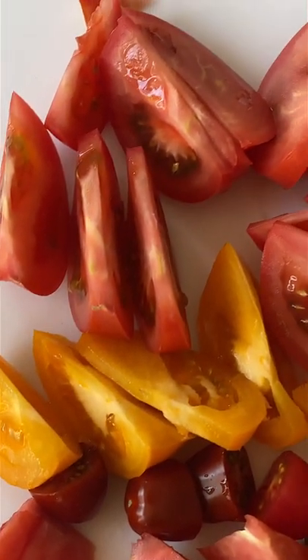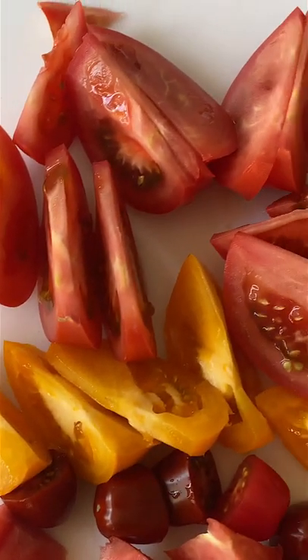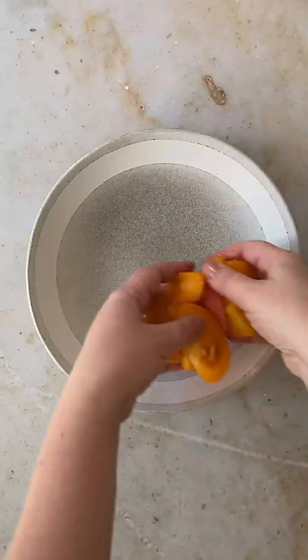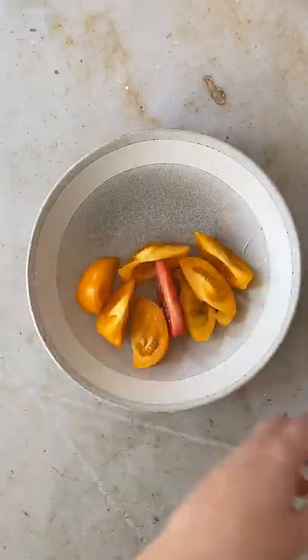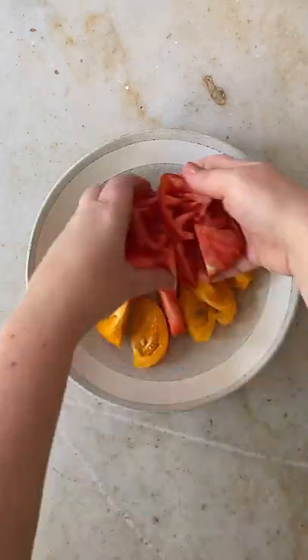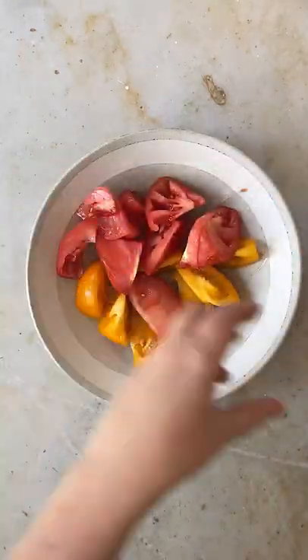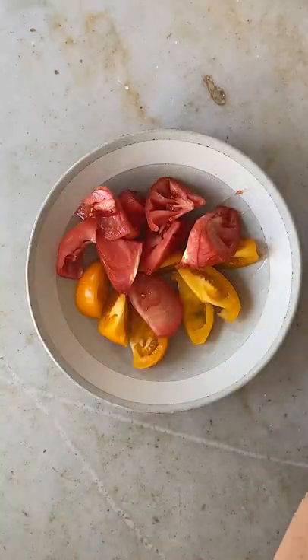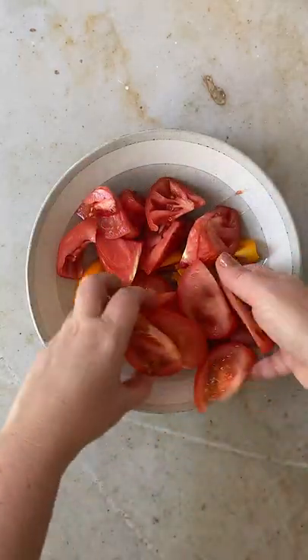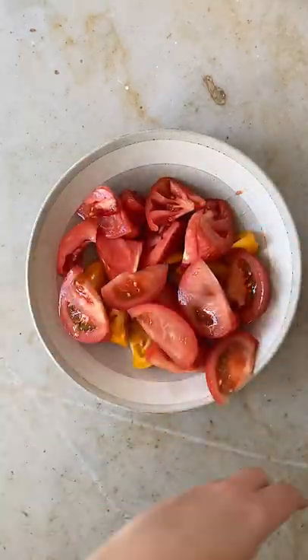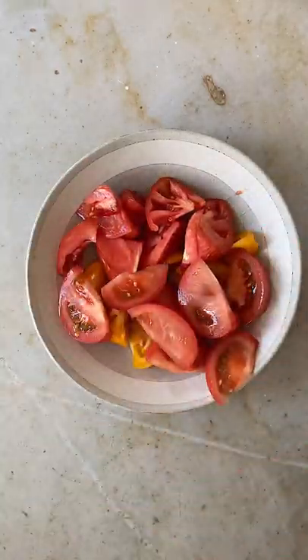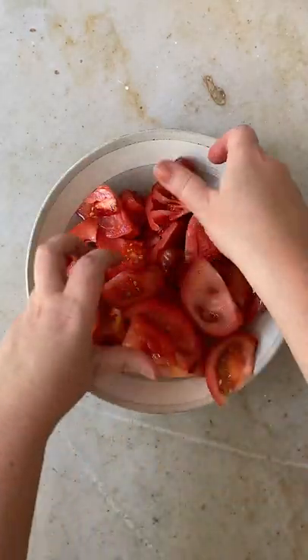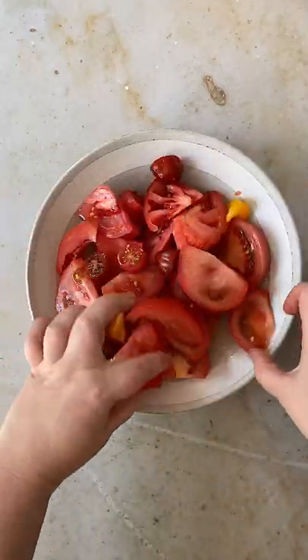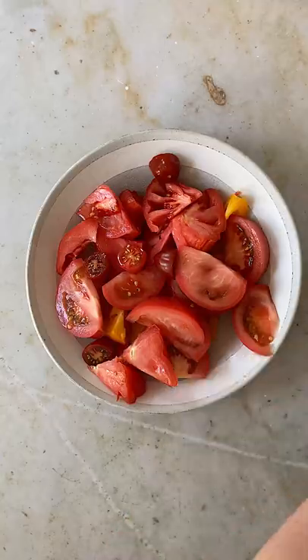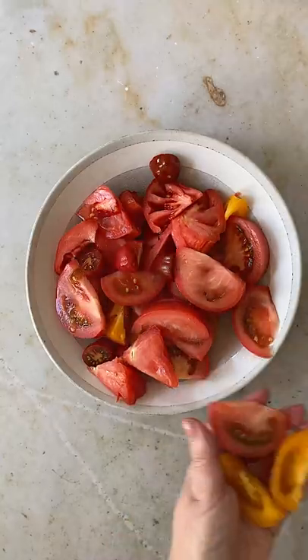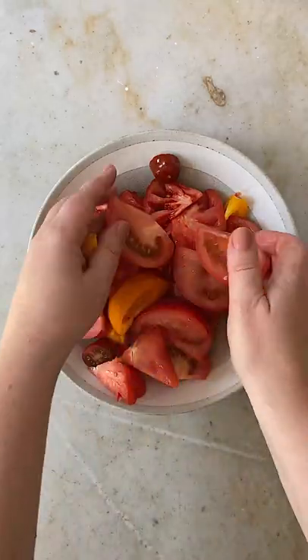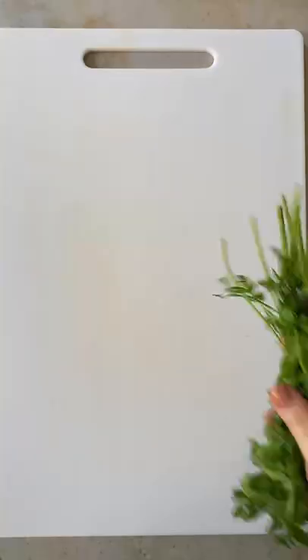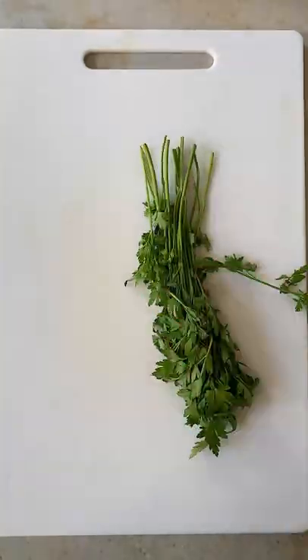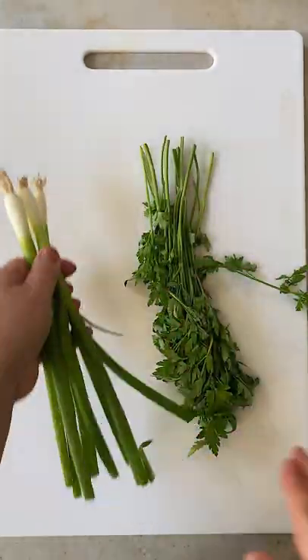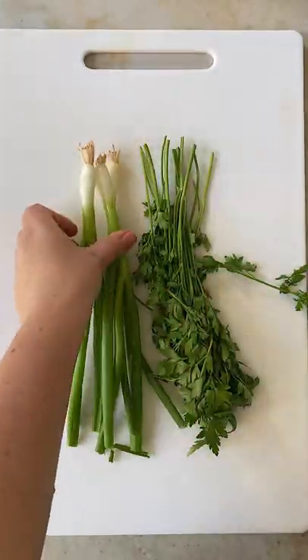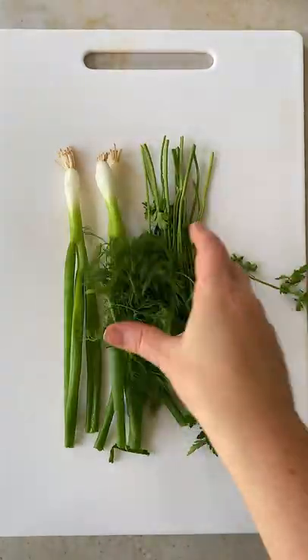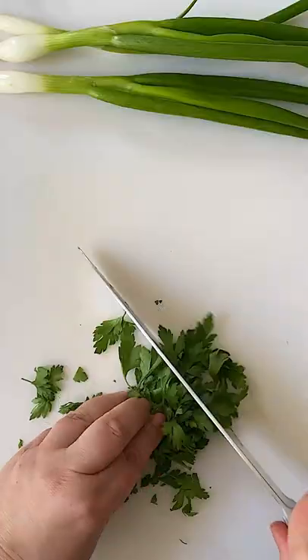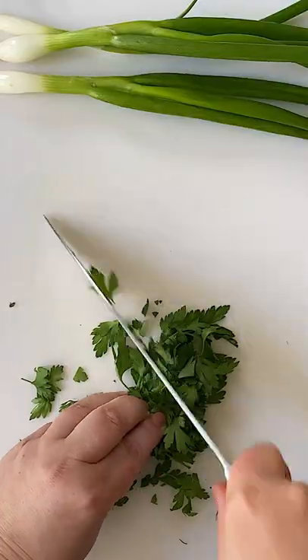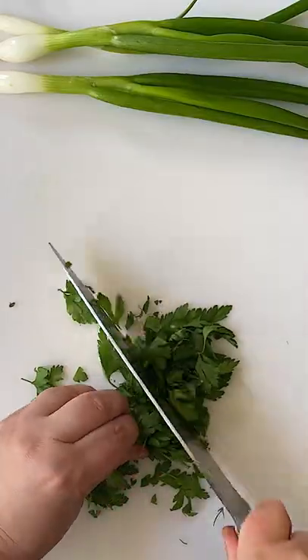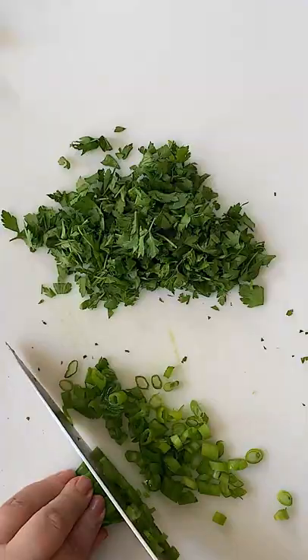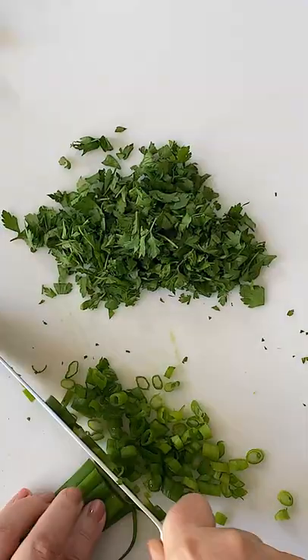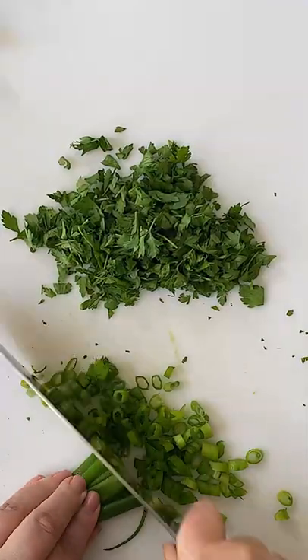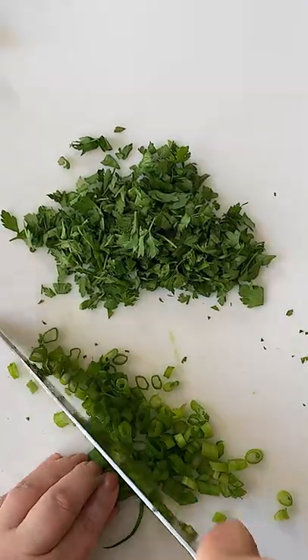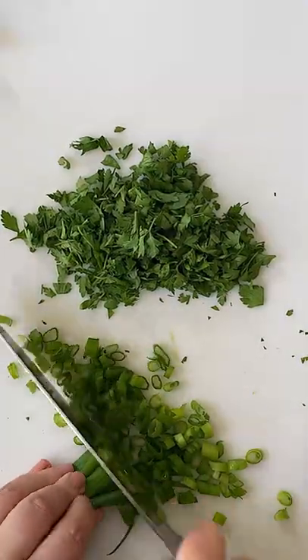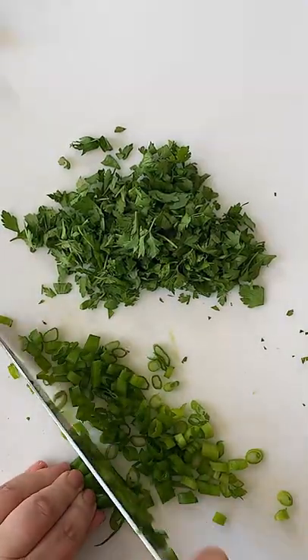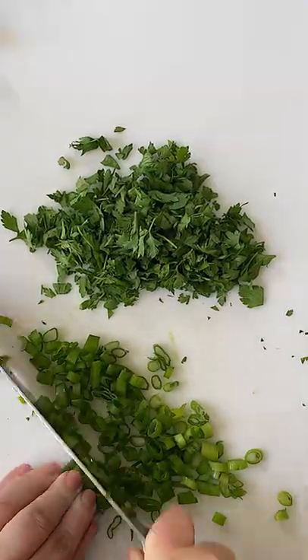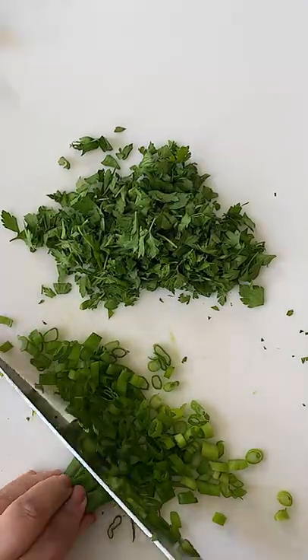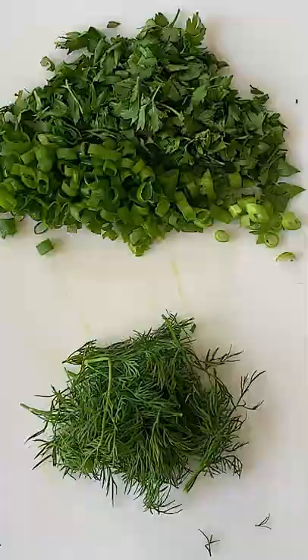For the best tasting salad, I combine heirloom tomatoes of different colors. They each come with their own flavor profile. And toss some cherry tomatoes as well.